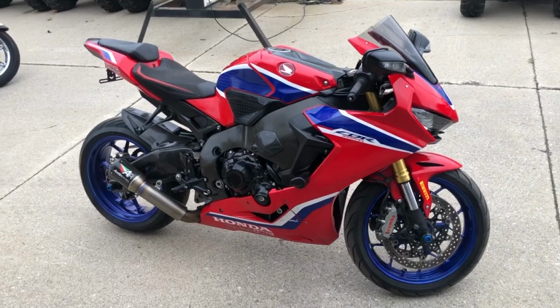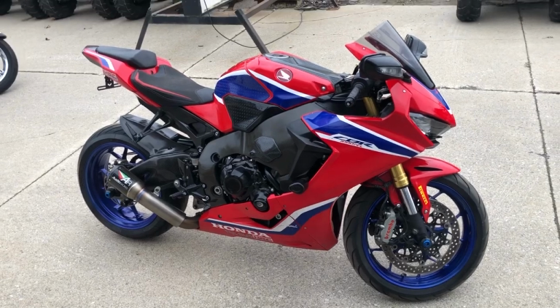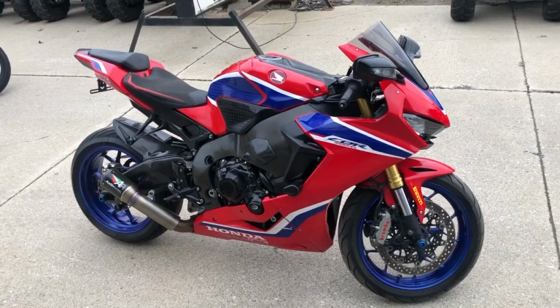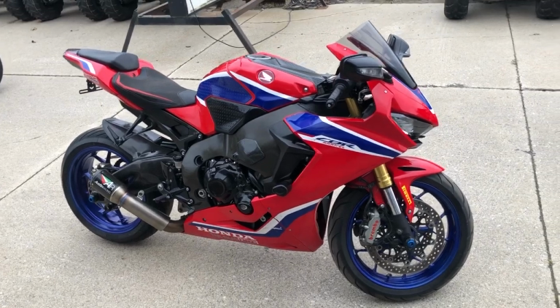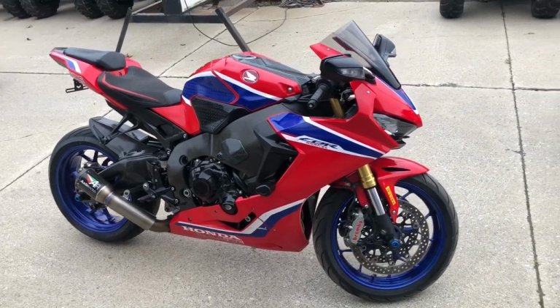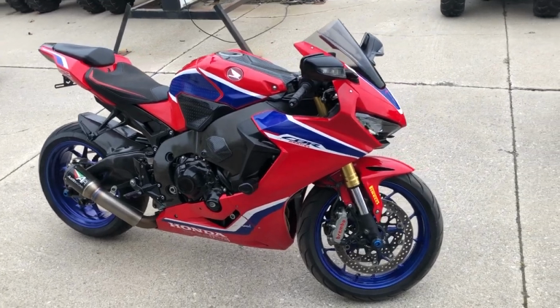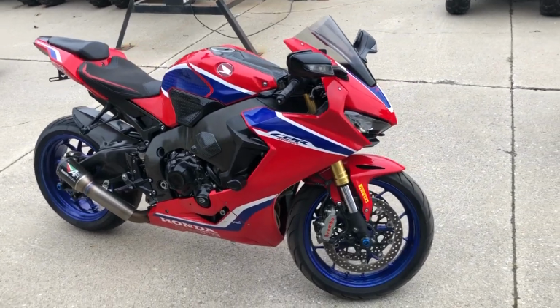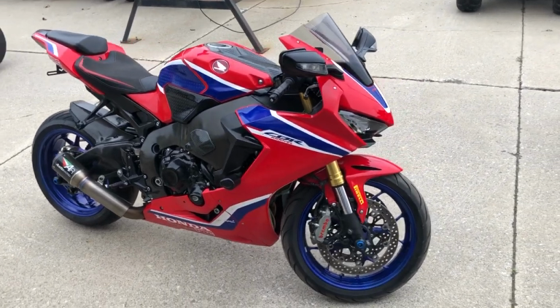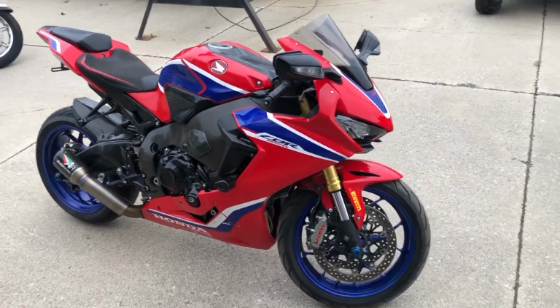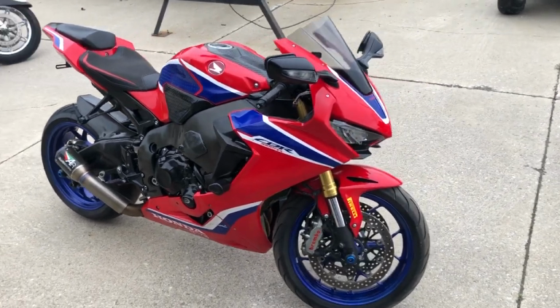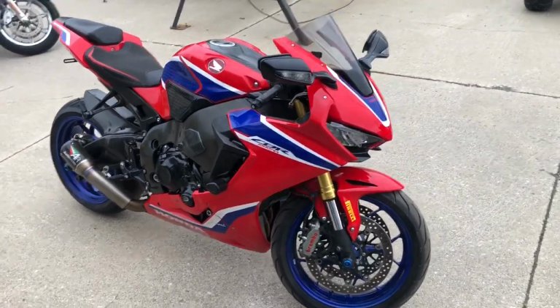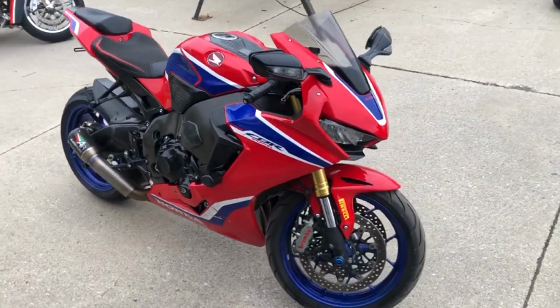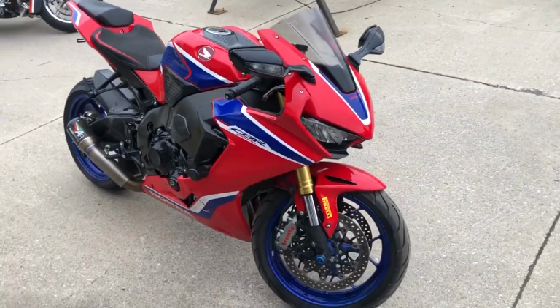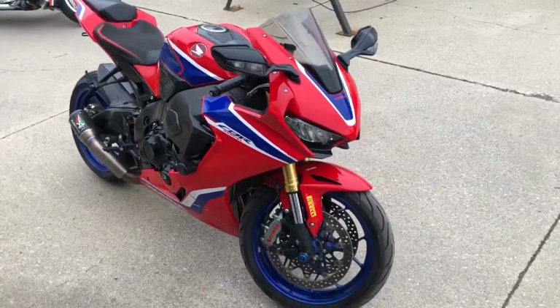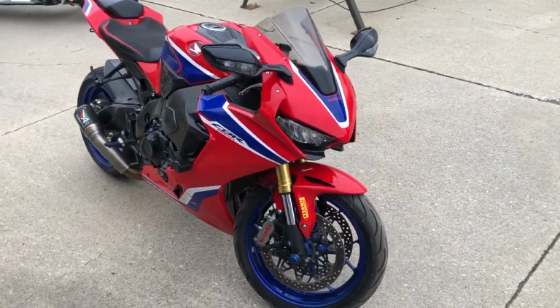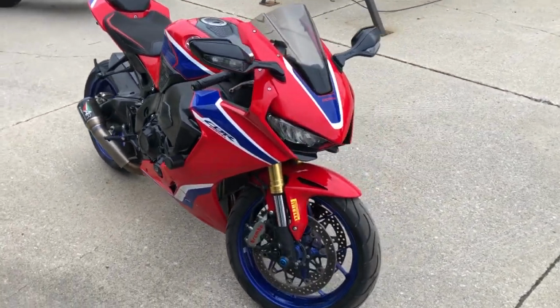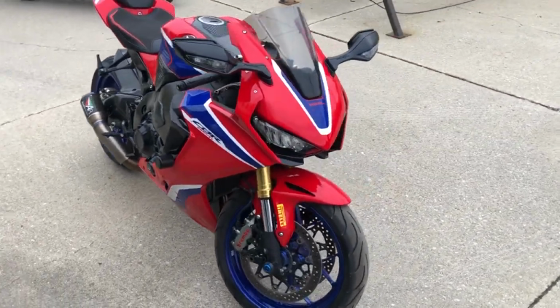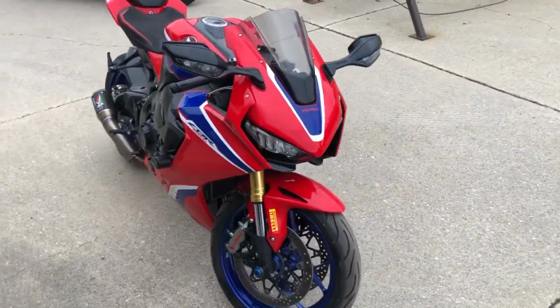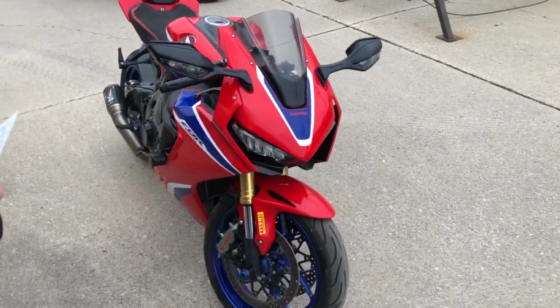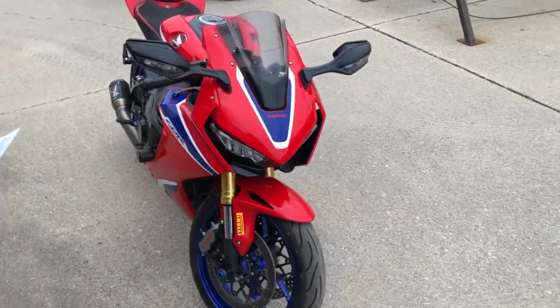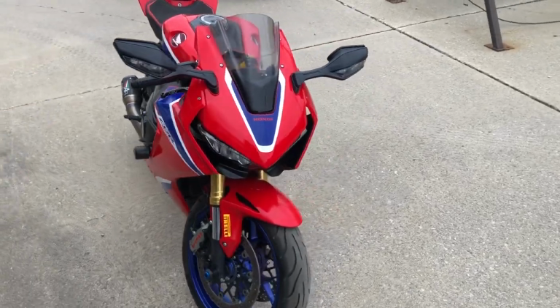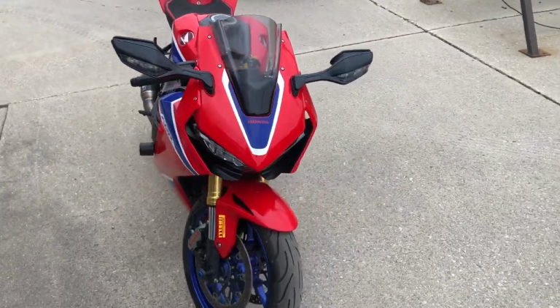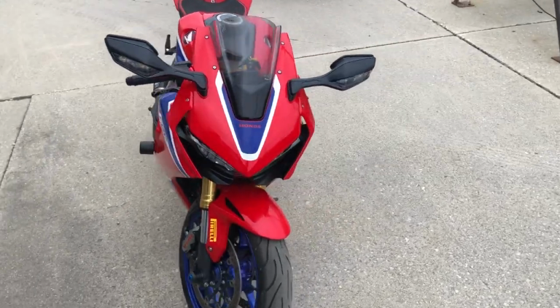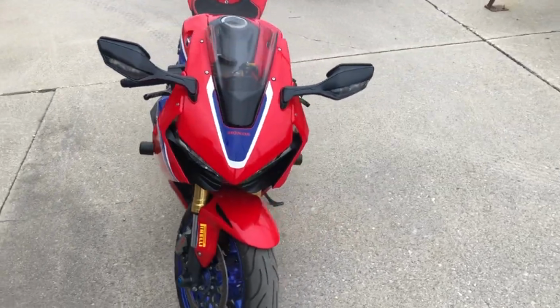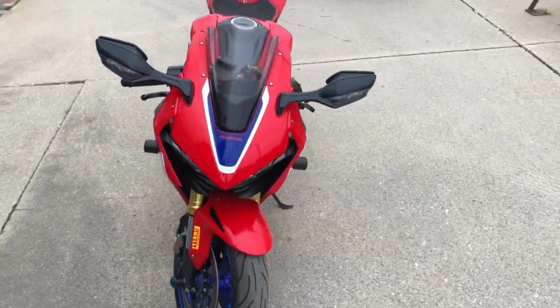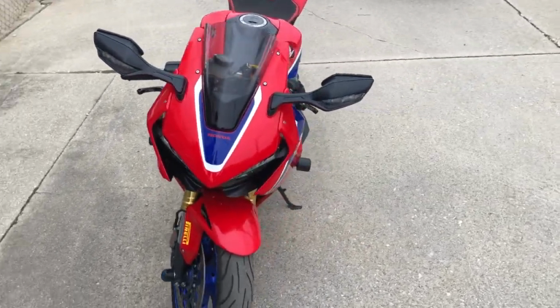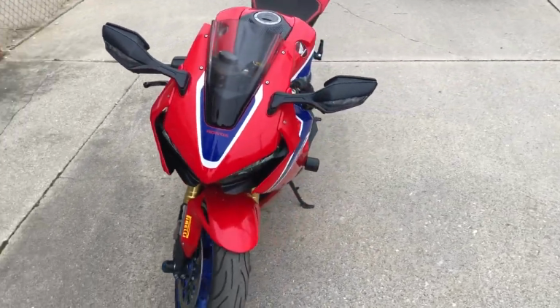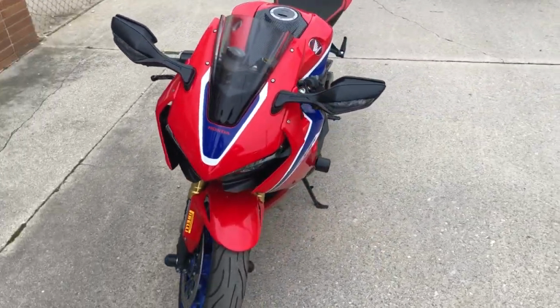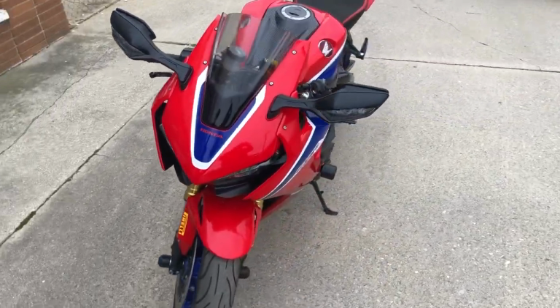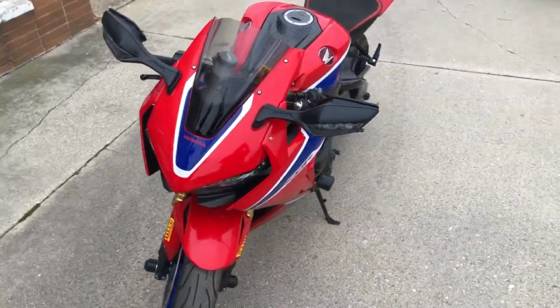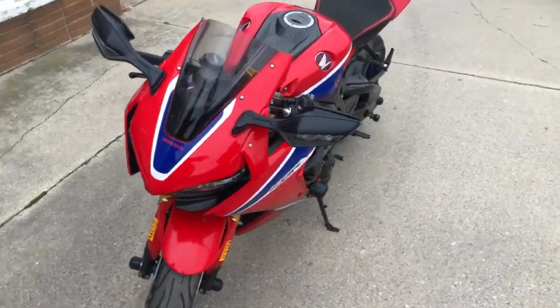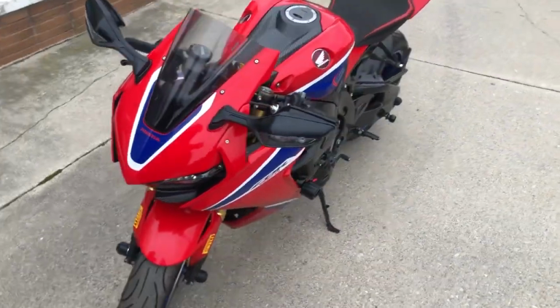Hey guys, ProofofPowerSports.com here doing some videos on some stuff that just came into the showroom. Check this one out — 2017 CBR1000RR.